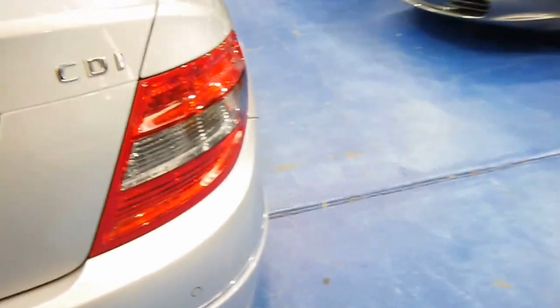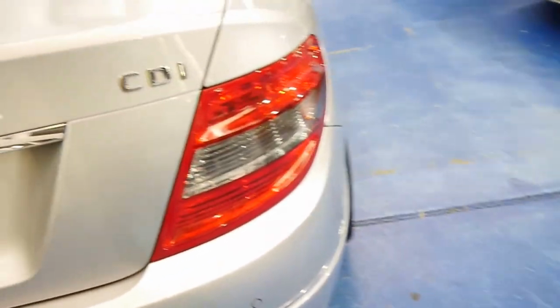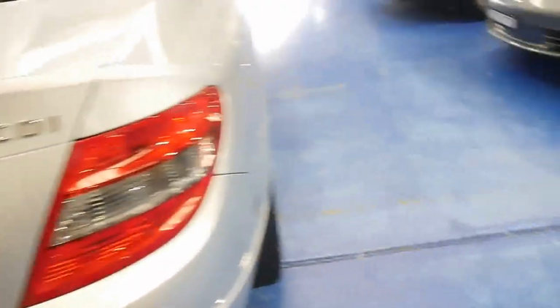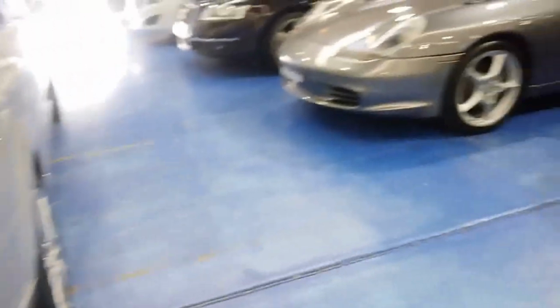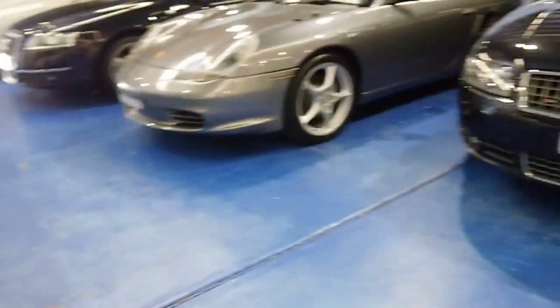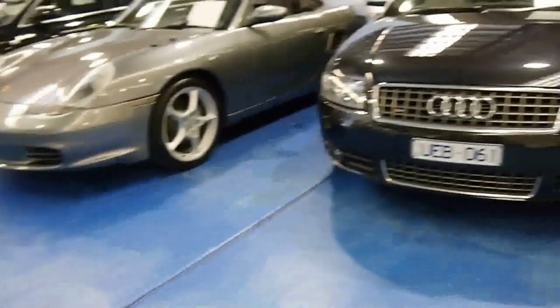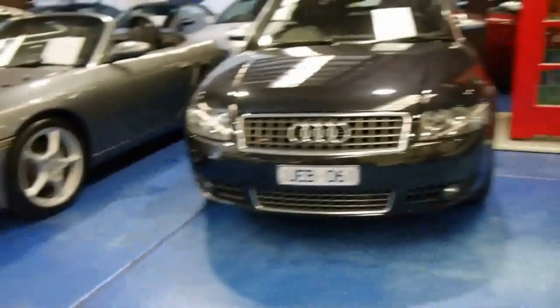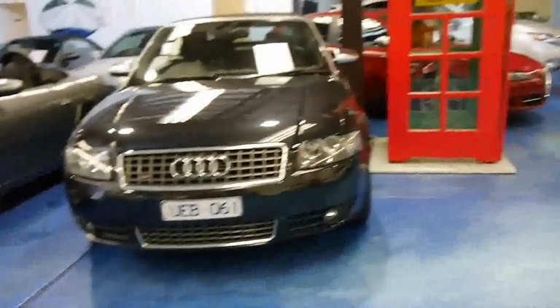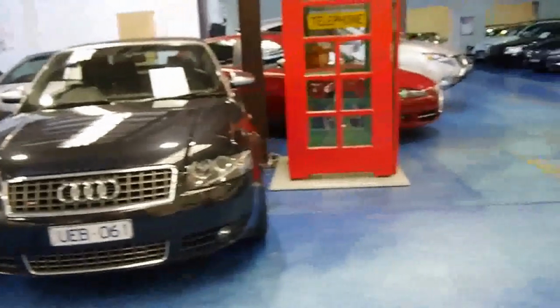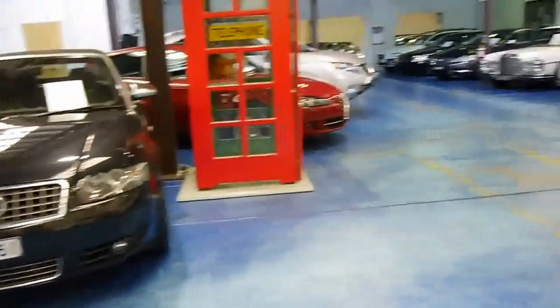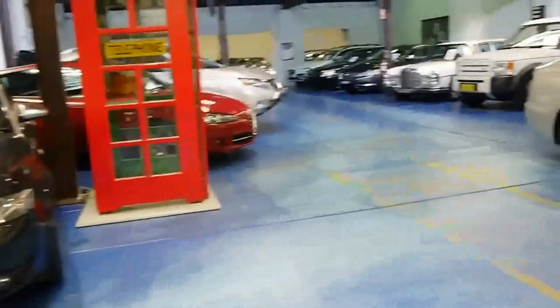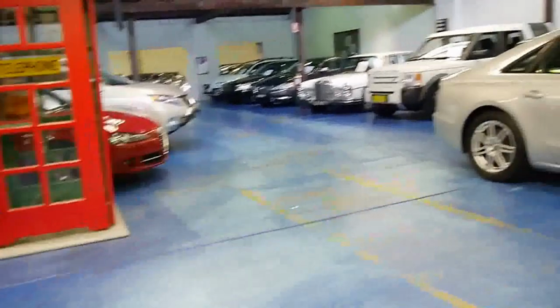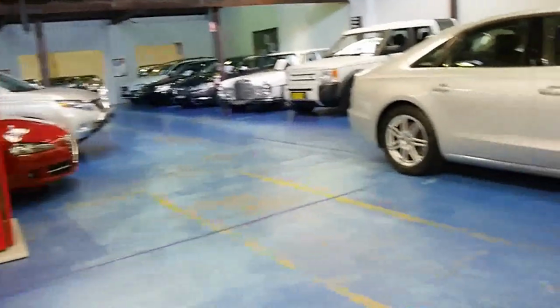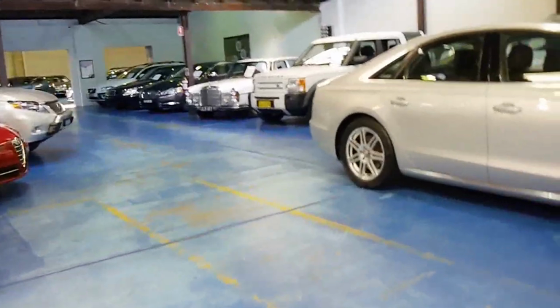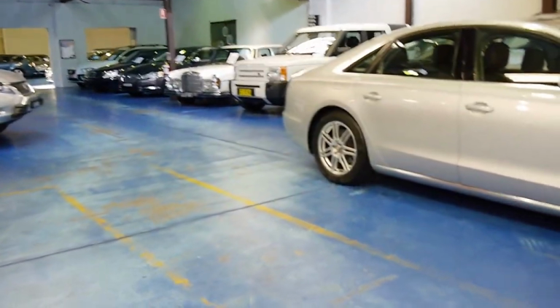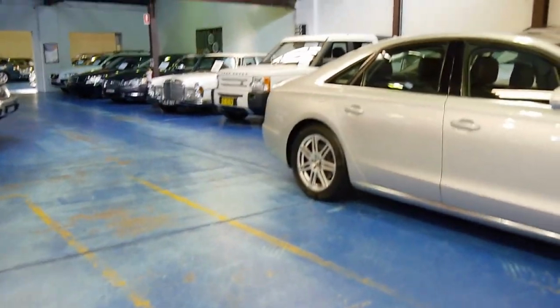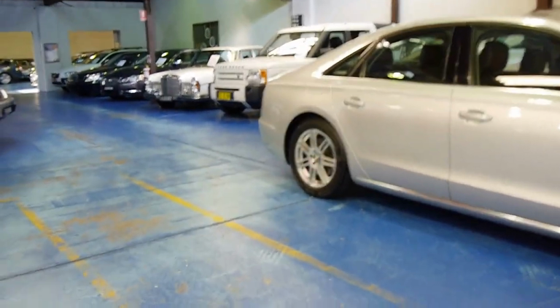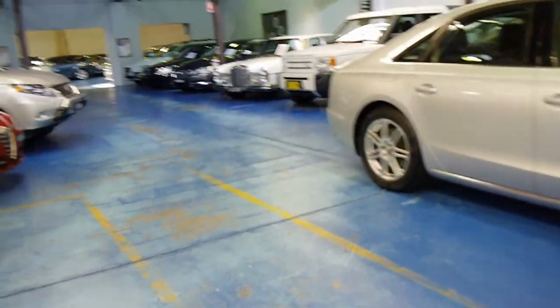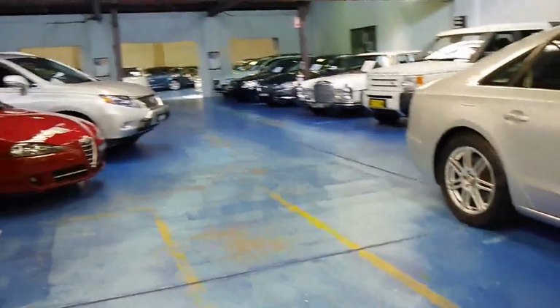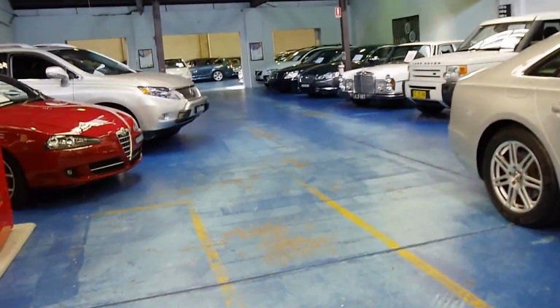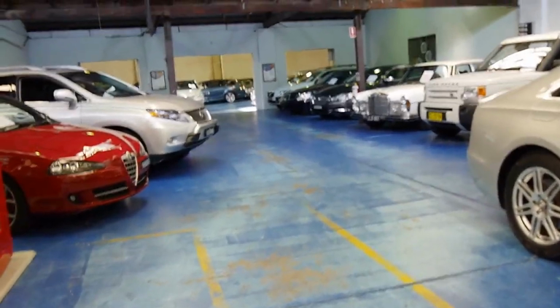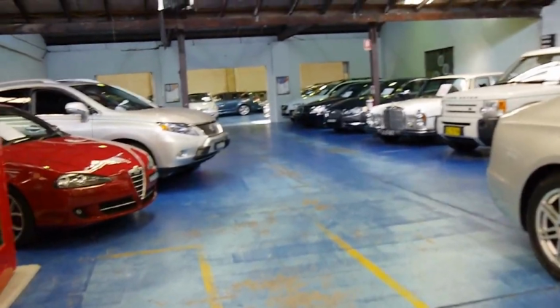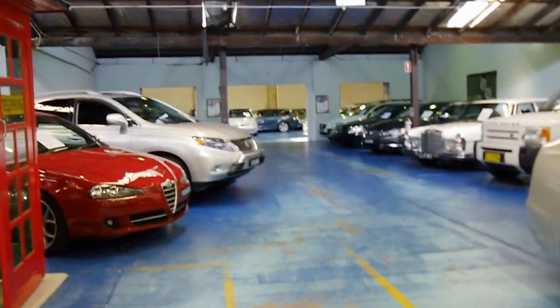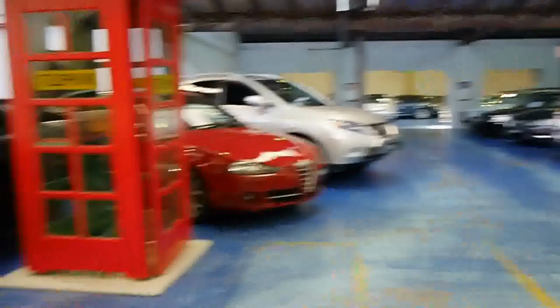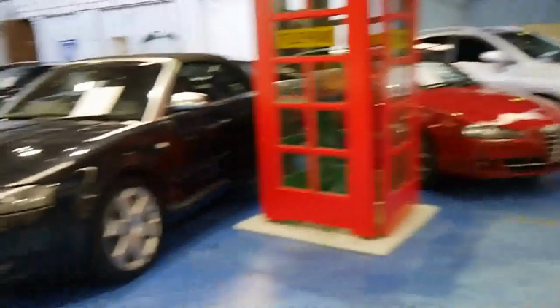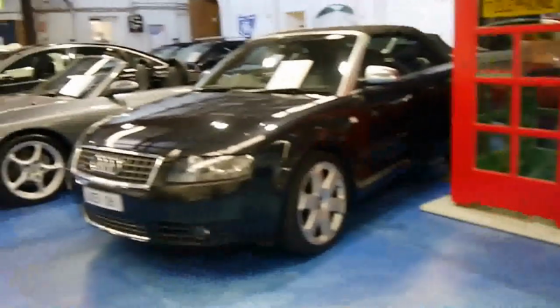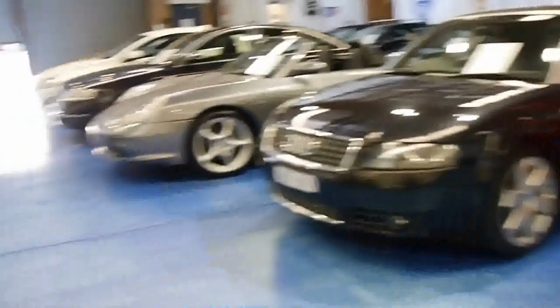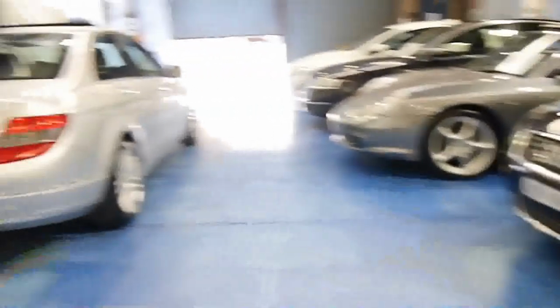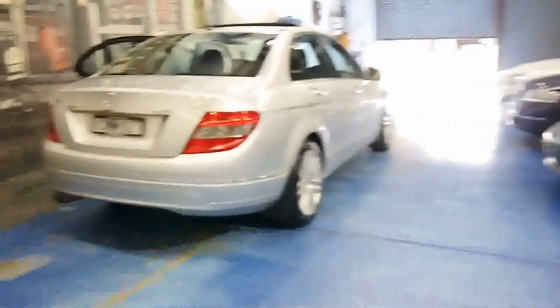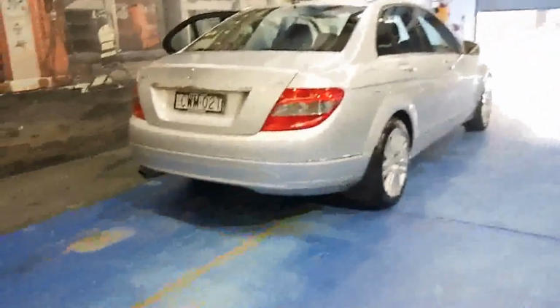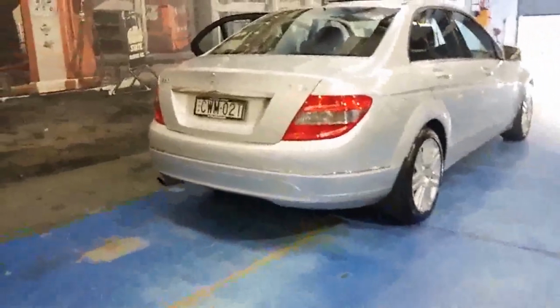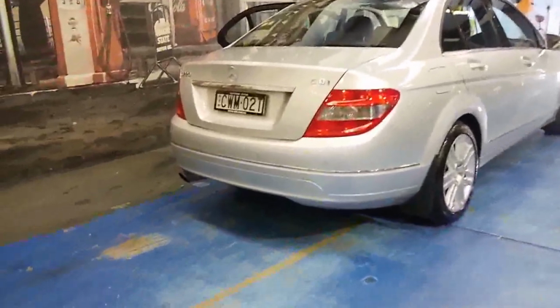Our company is called the Old Timer Centre. We're located in Marrickville, New South Wales. We specialise in Mercedes, BMWs, and Audis and really take a lot of pride in getting the cars to a point where we think they're in superb condition.